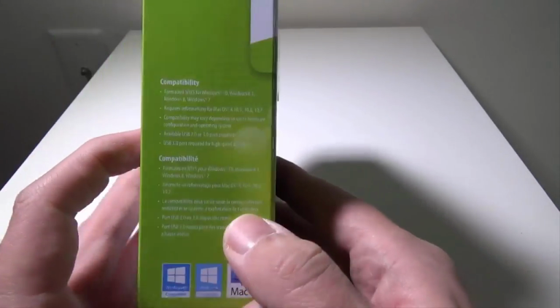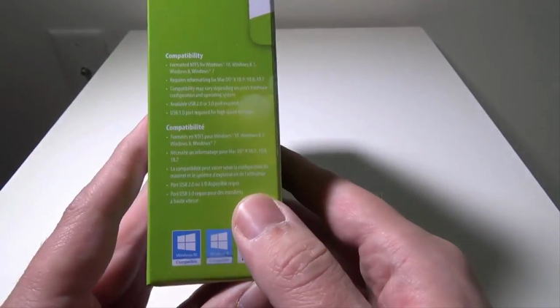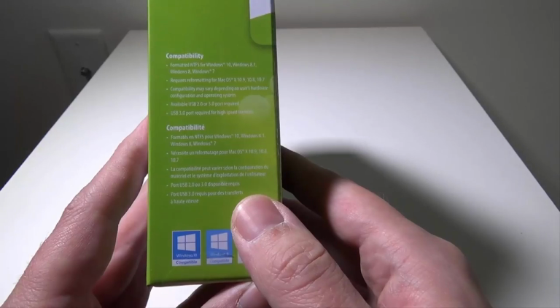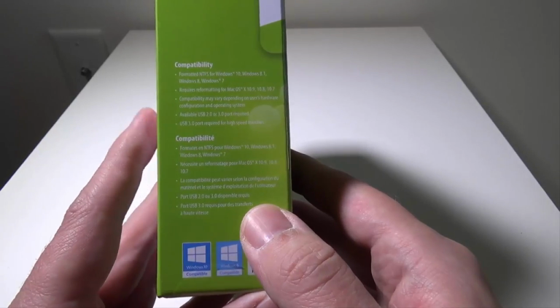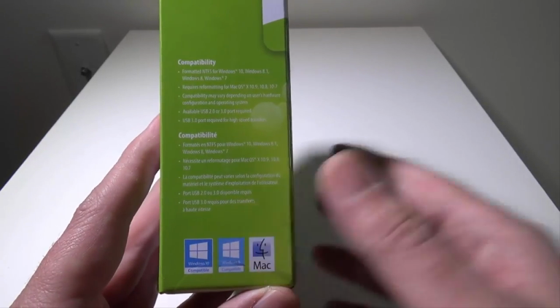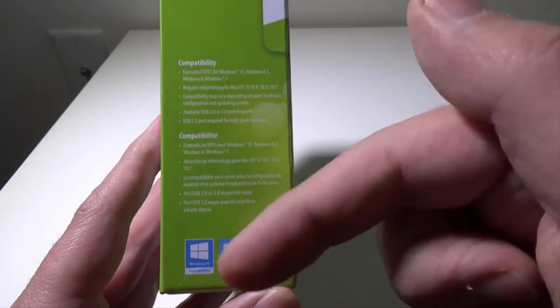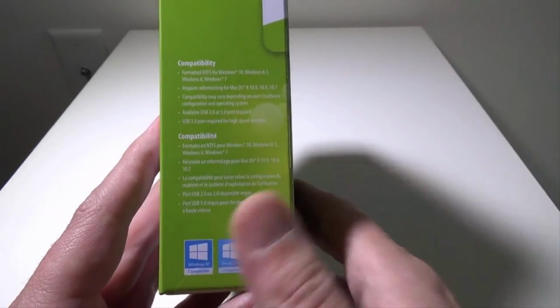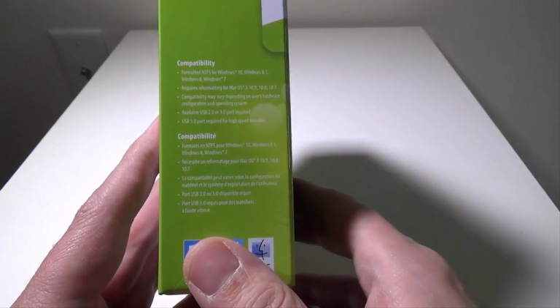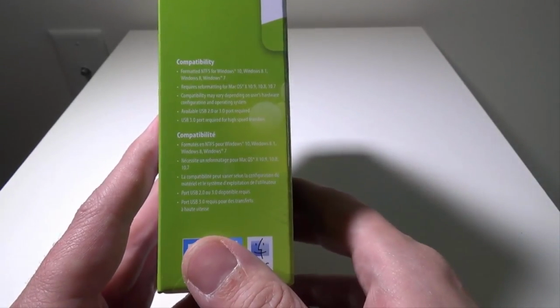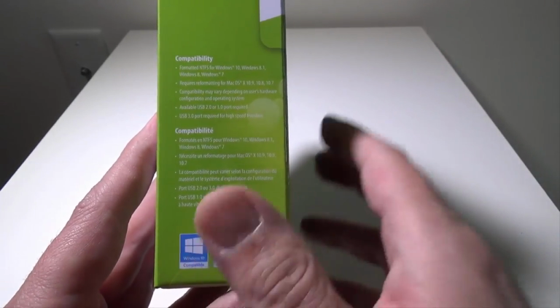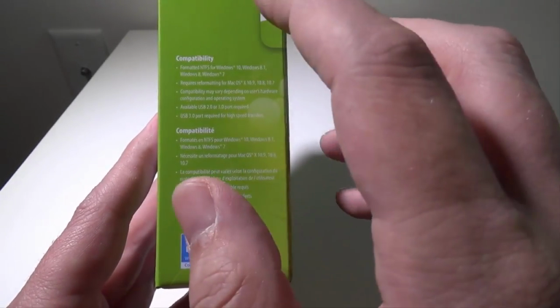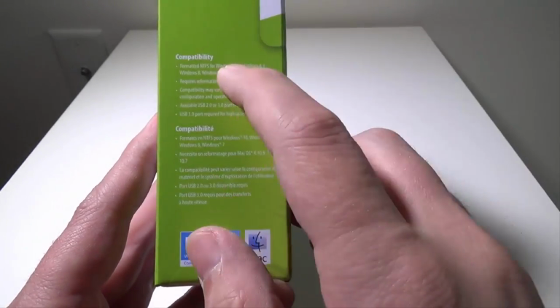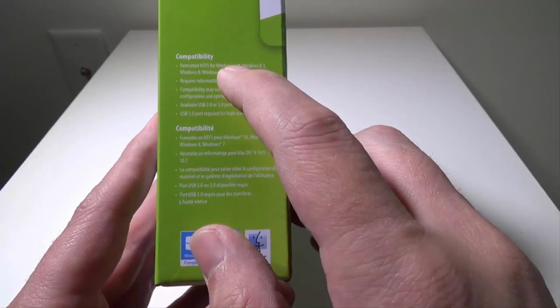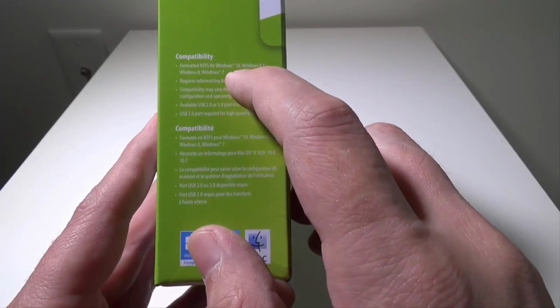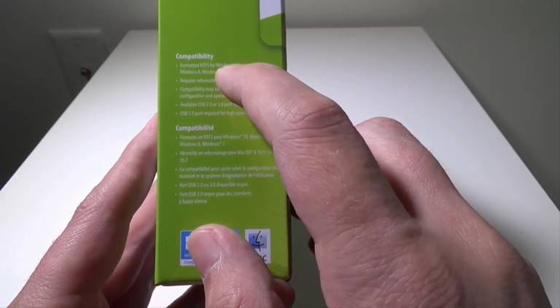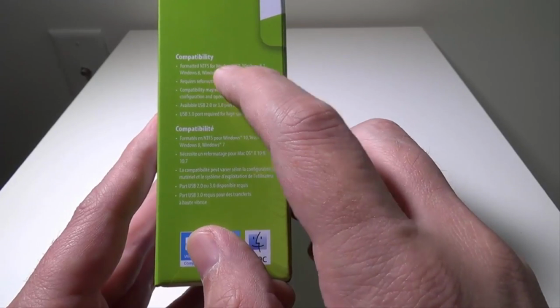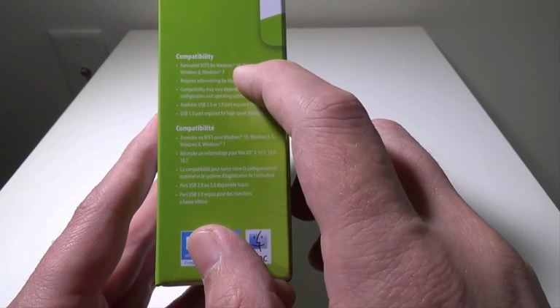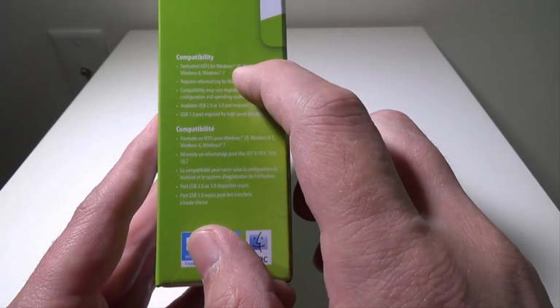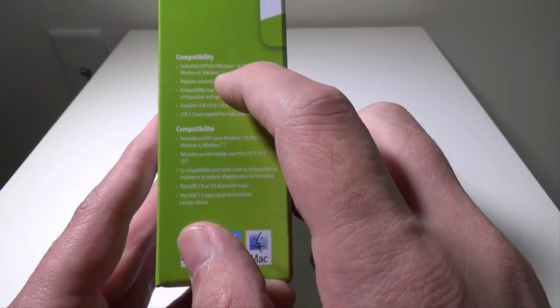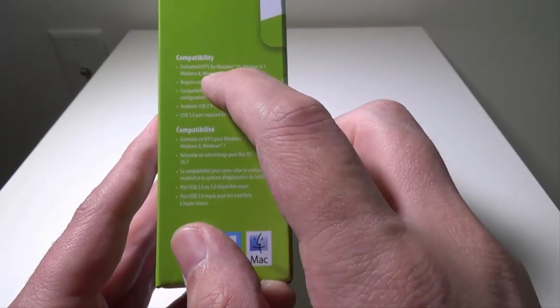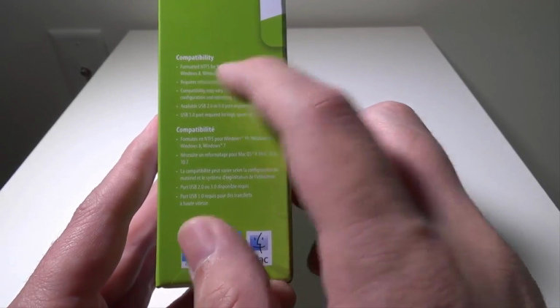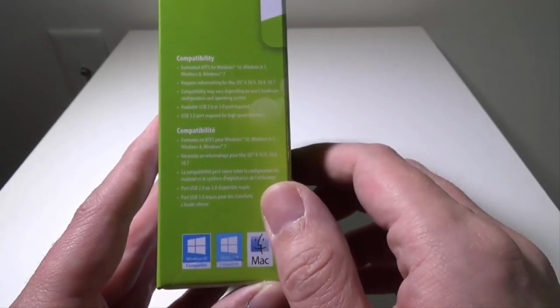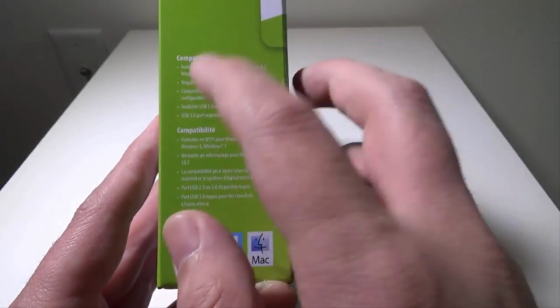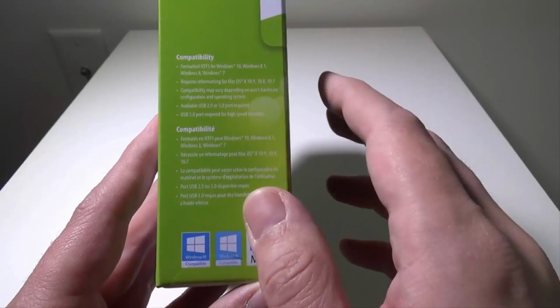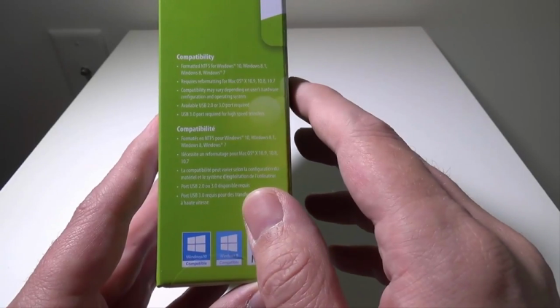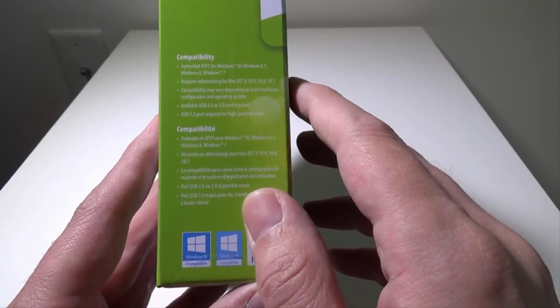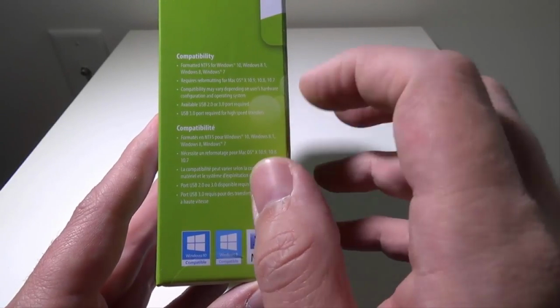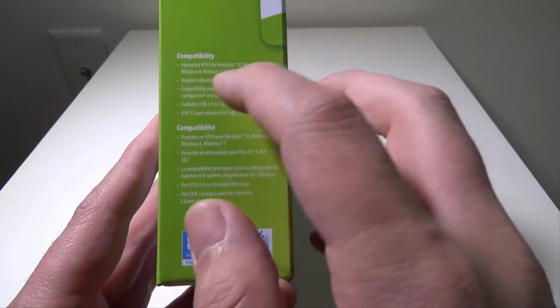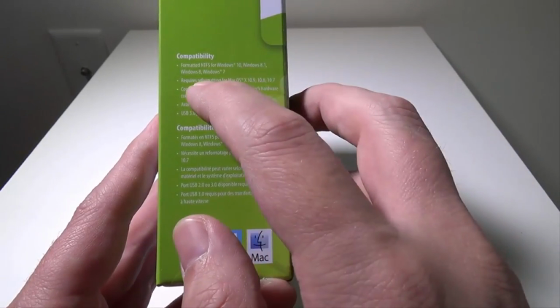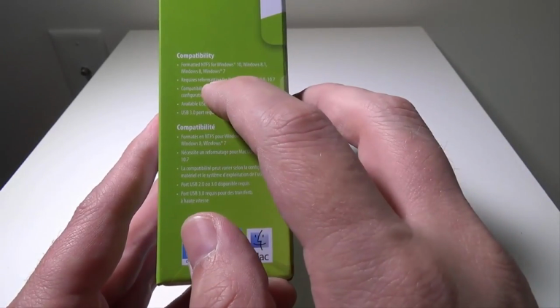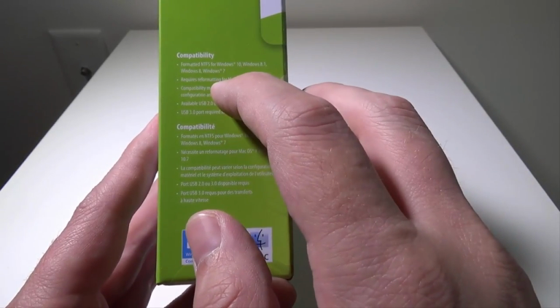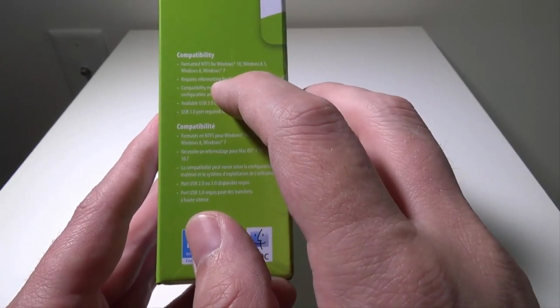You will have that link in the description below, or you guys can check it out on Amazon as well. Now this says it's compatible with Windows 10, Windows 8, Windows 7, formatted in NTFS, and then it requires formatting for Mac OS.